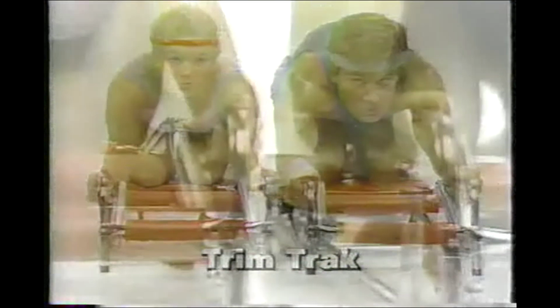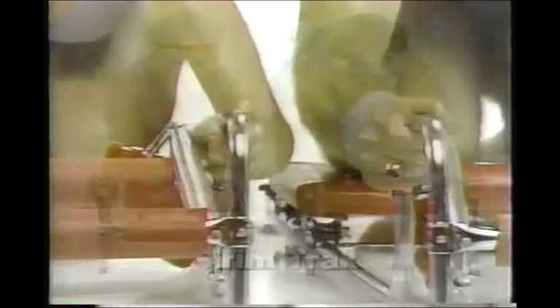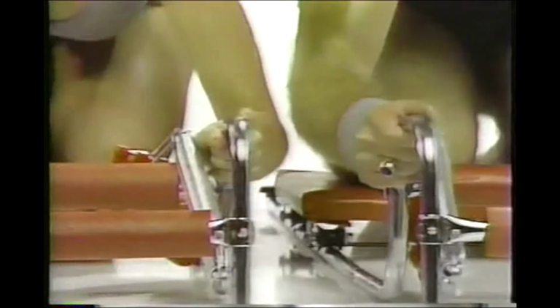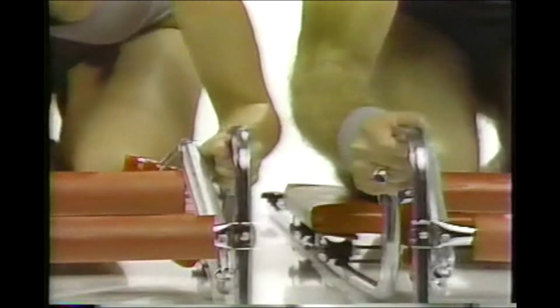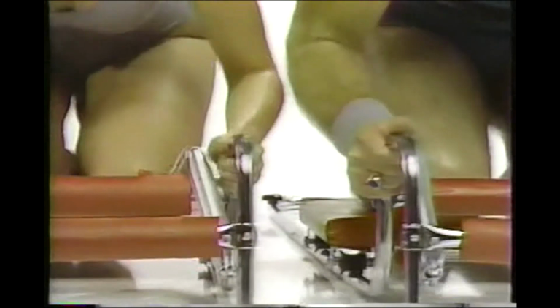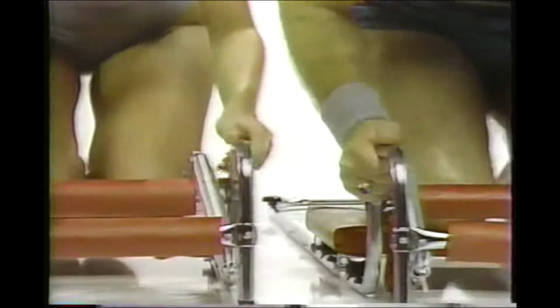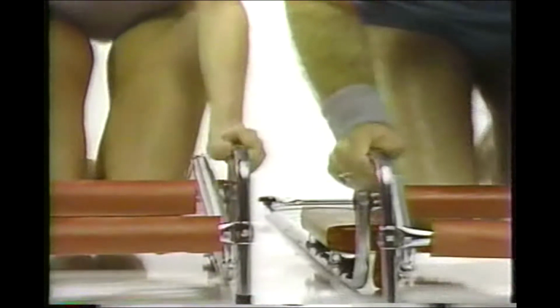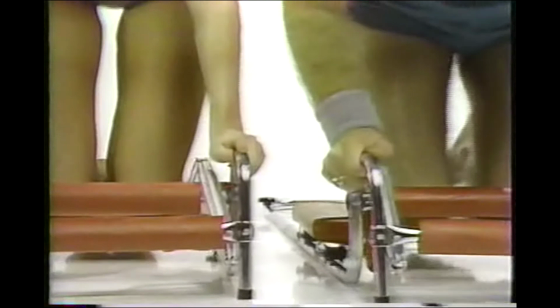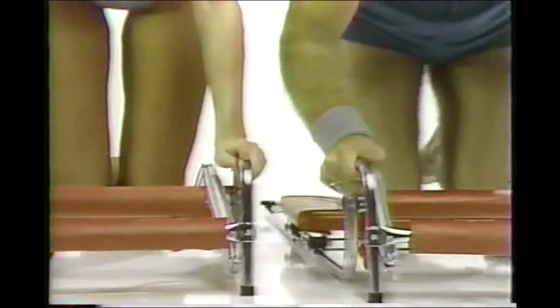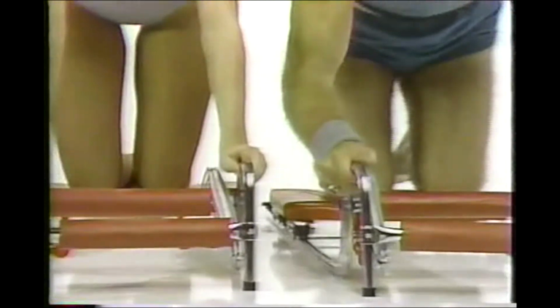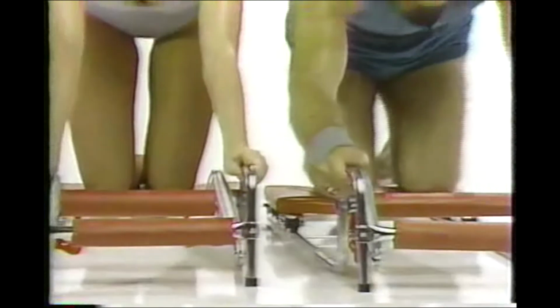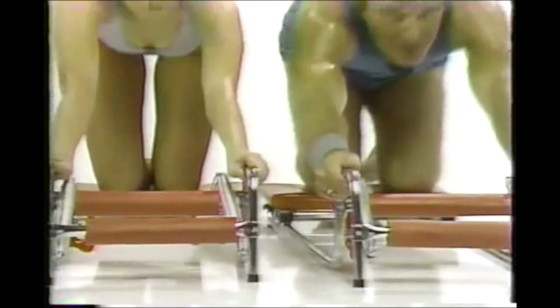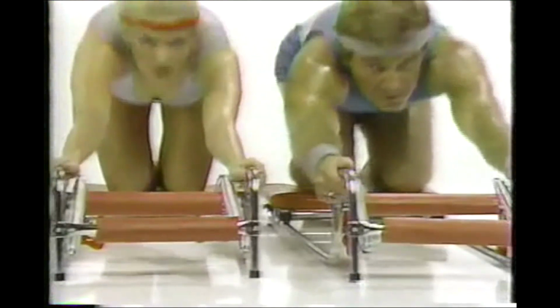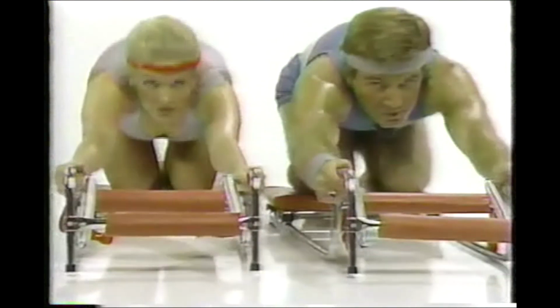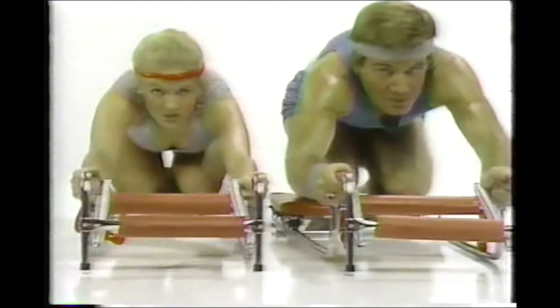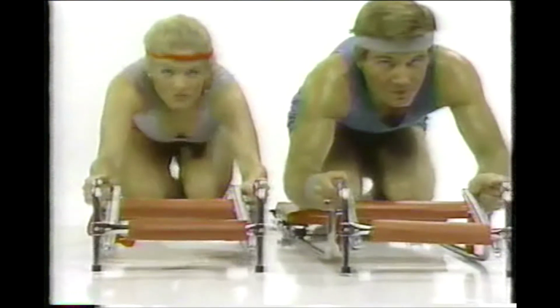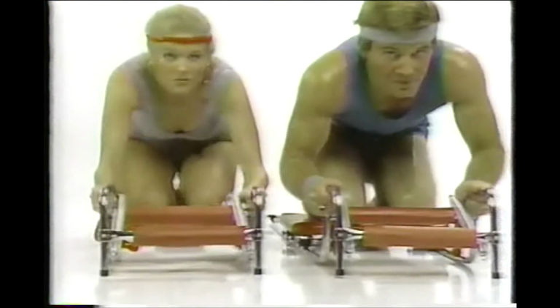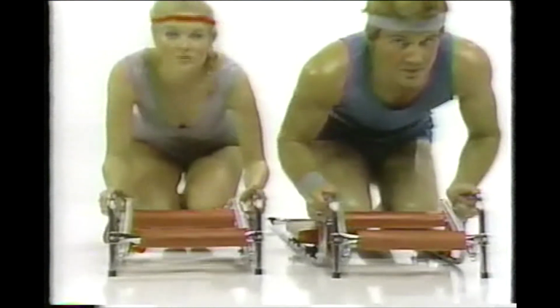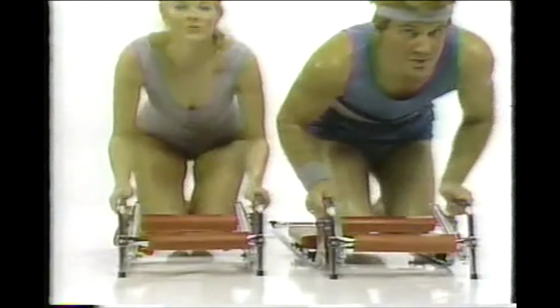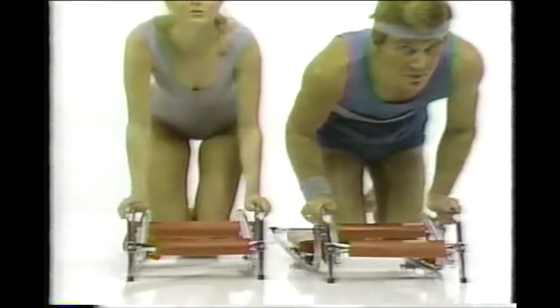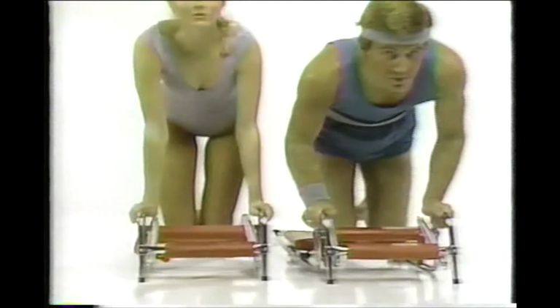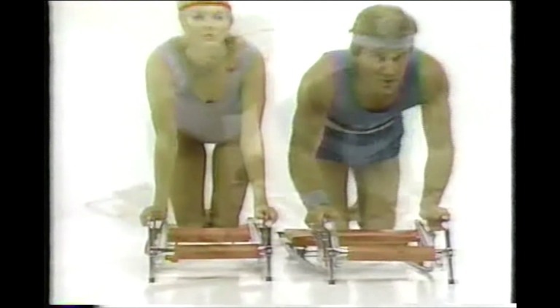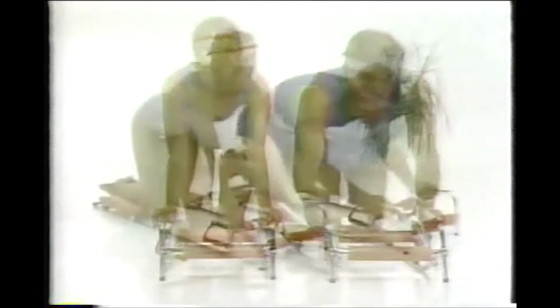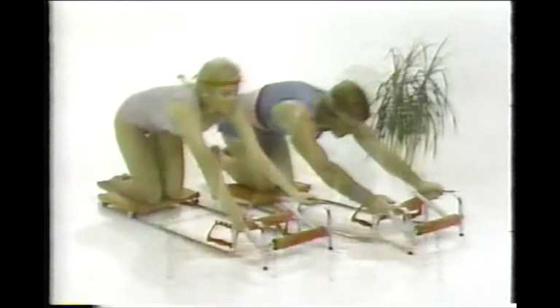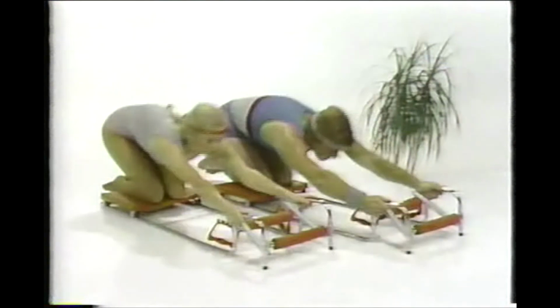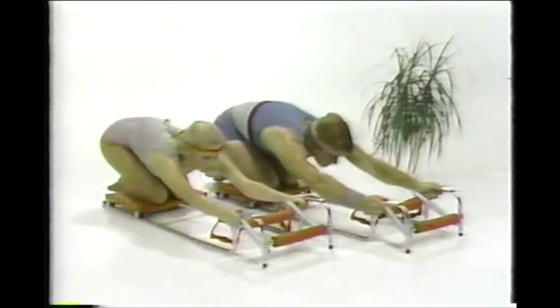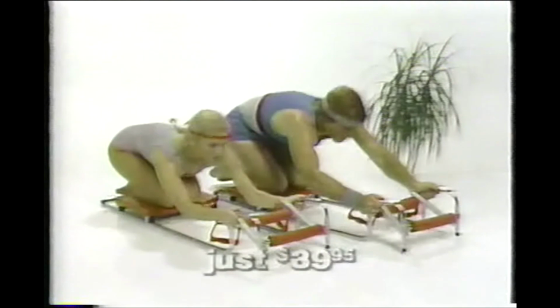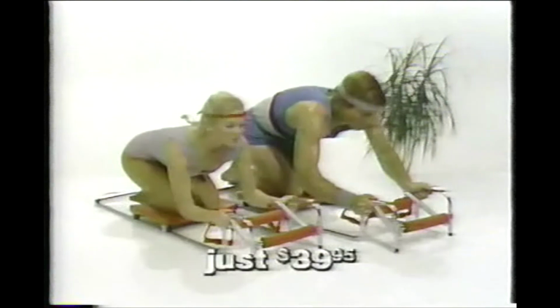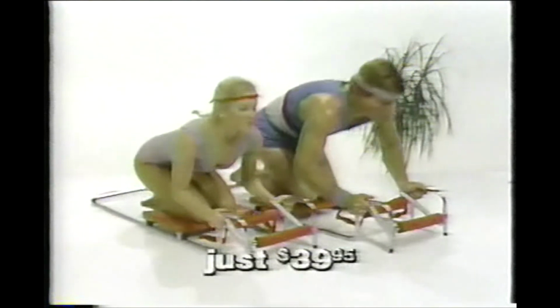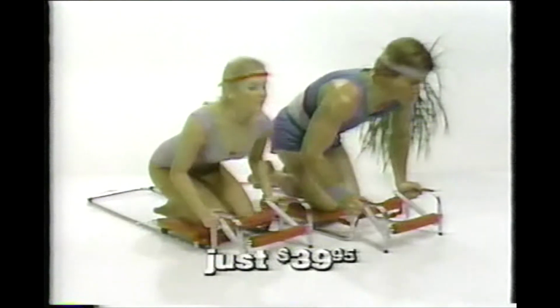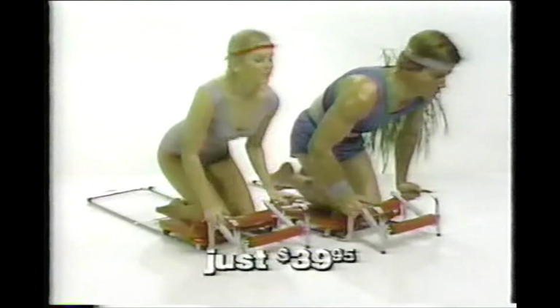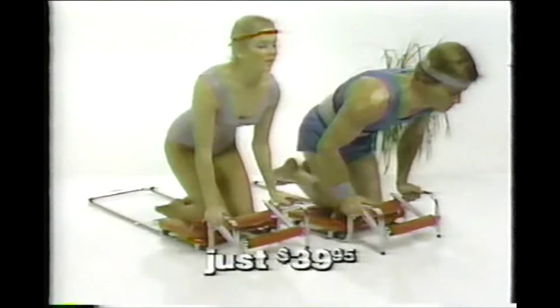Durable, no-nonsense construction. Compares to the big workout gyms. Yet TrimTrack can be yours on this special TV offer for just $39.95.